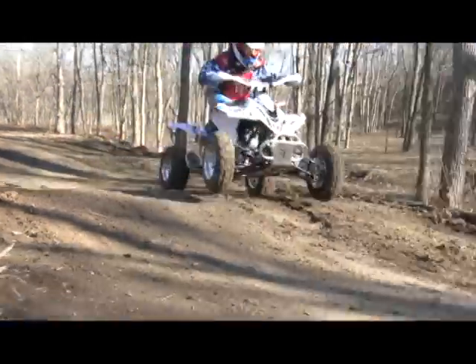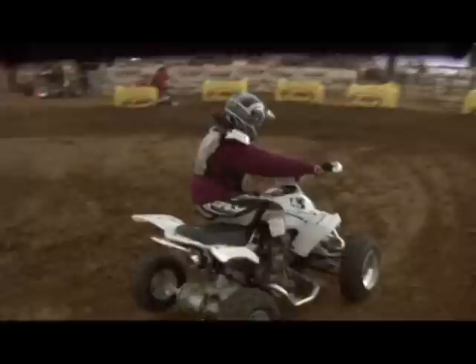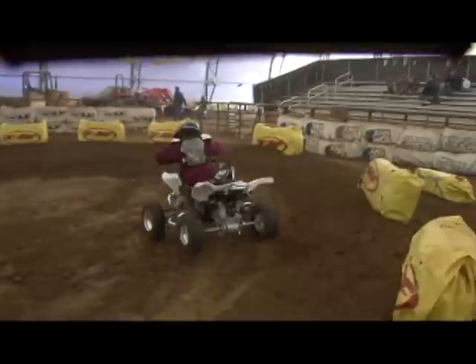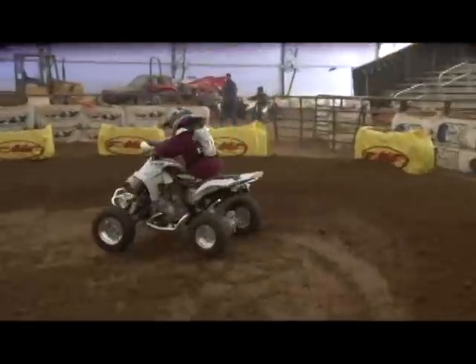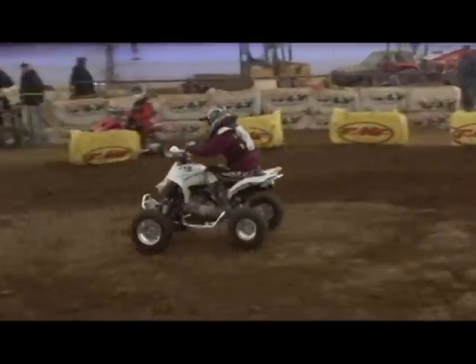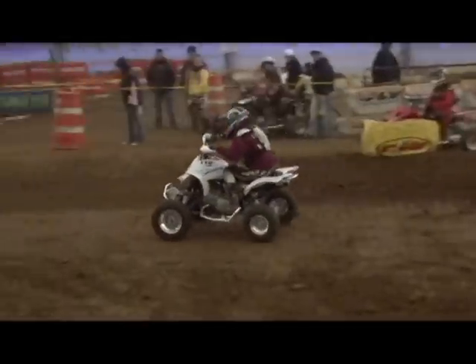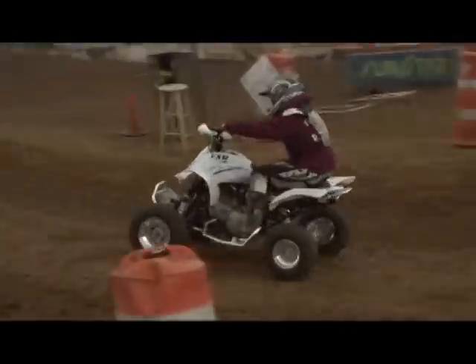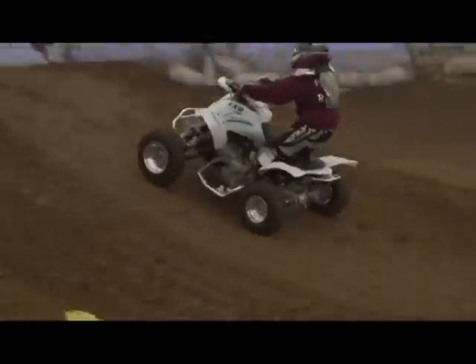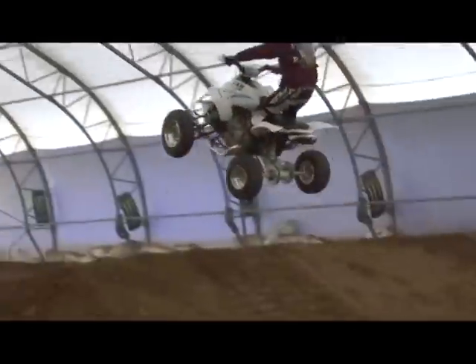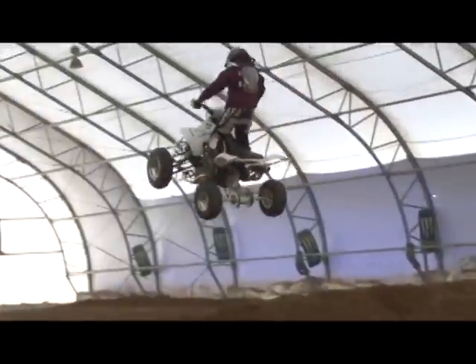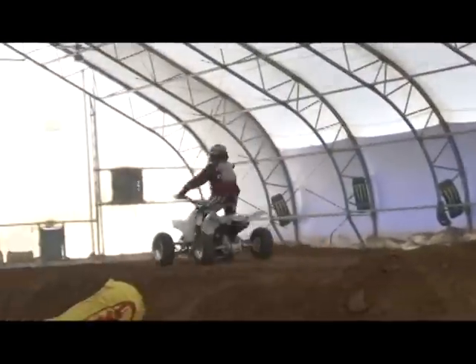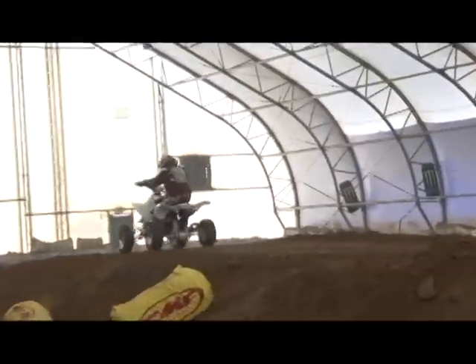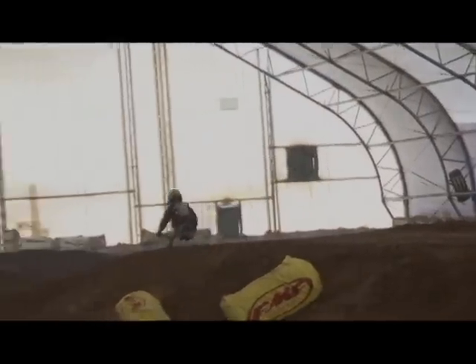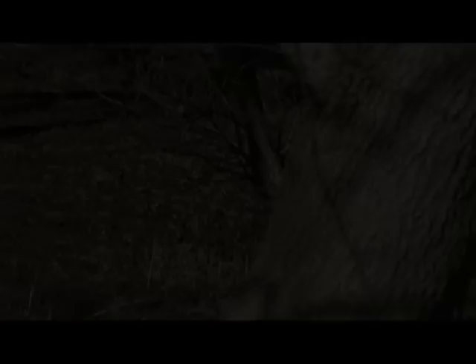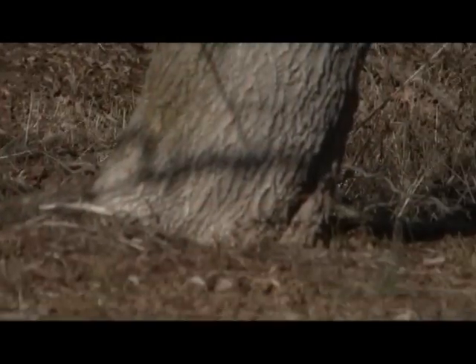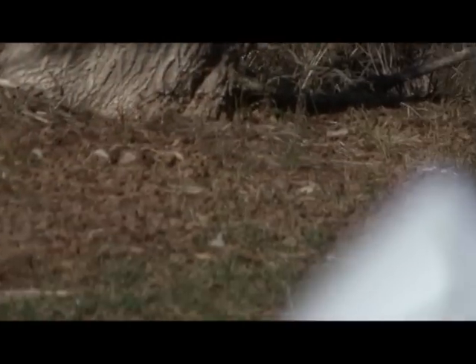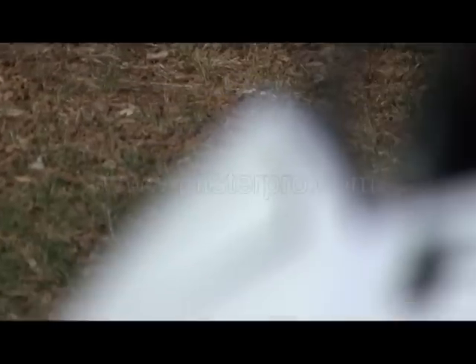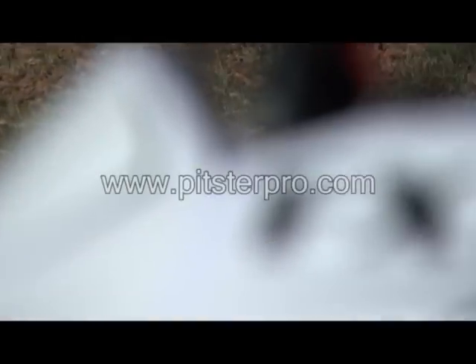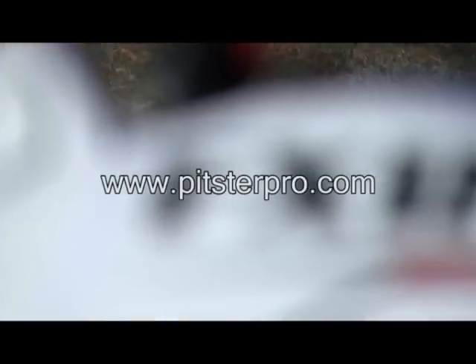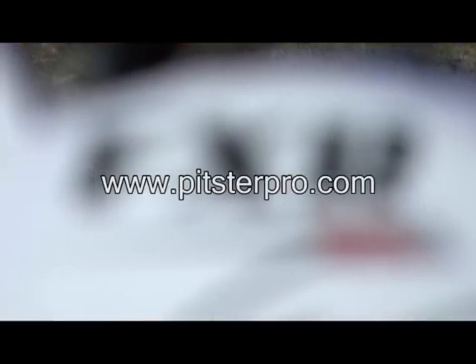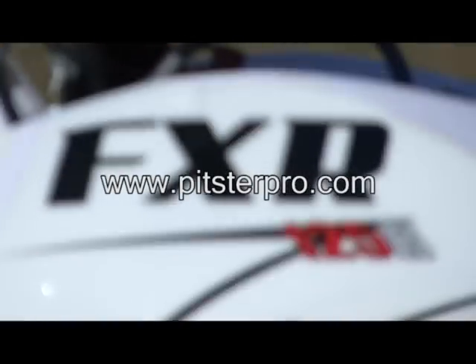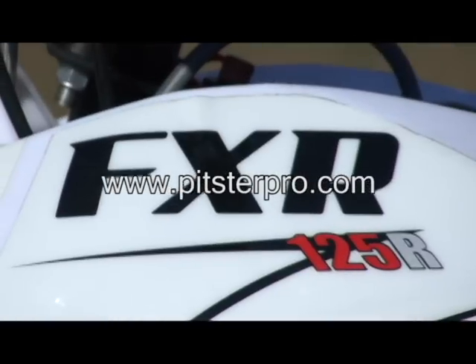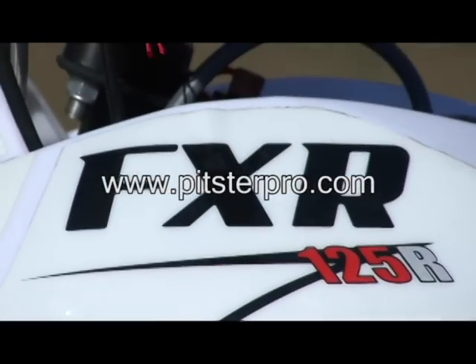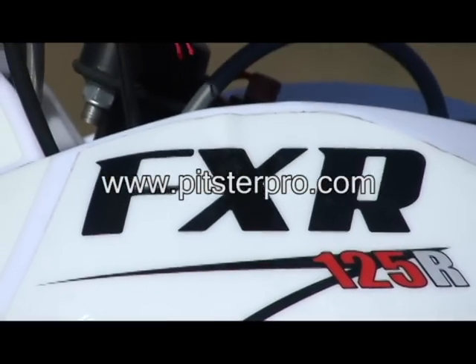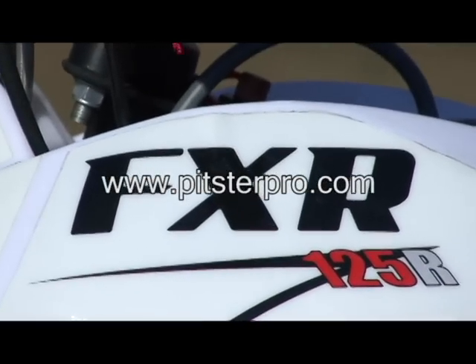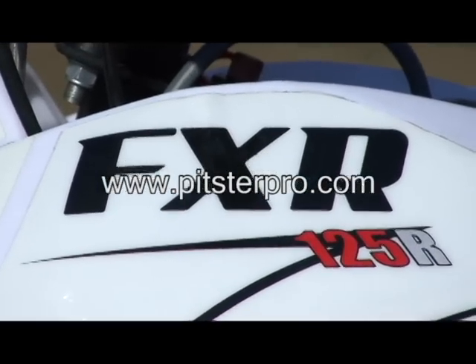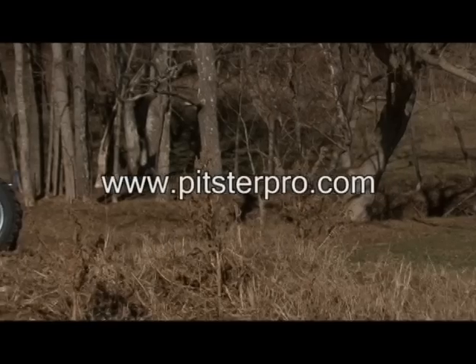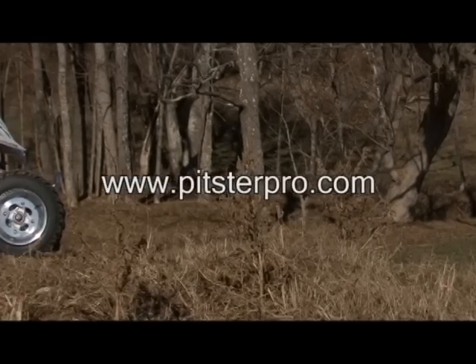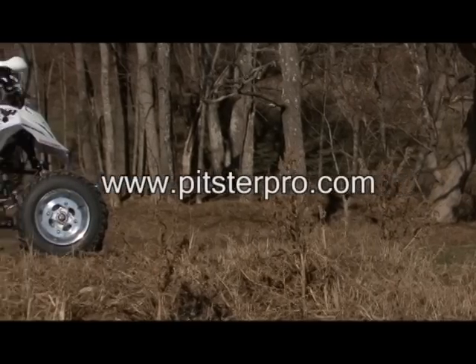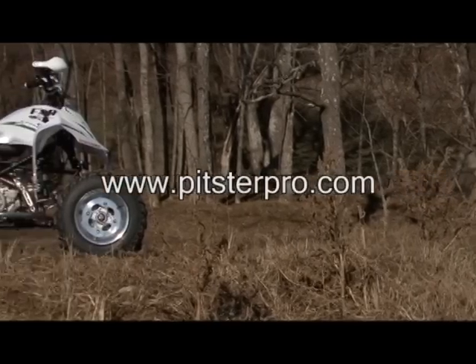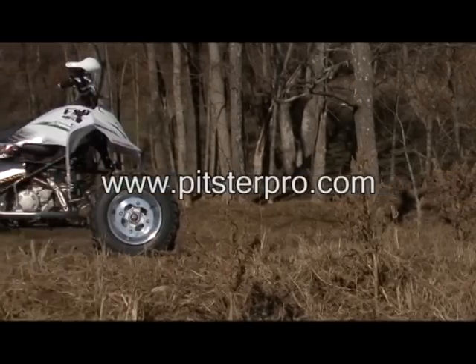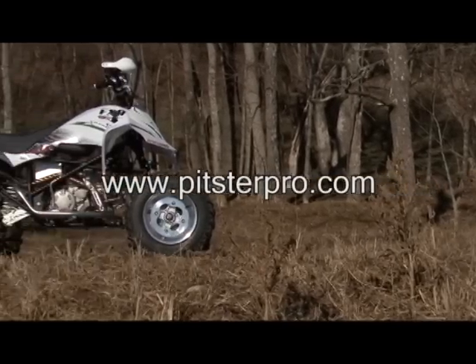Only time will tell if it's reliable, but so far, so good. For more information on the Pitster Pro FXR 125 or their full line of FXR ATVs and accessories, log on to pitsterpro.com.